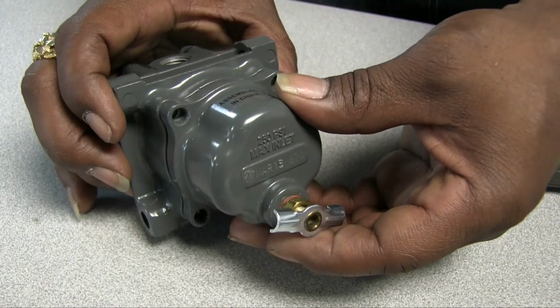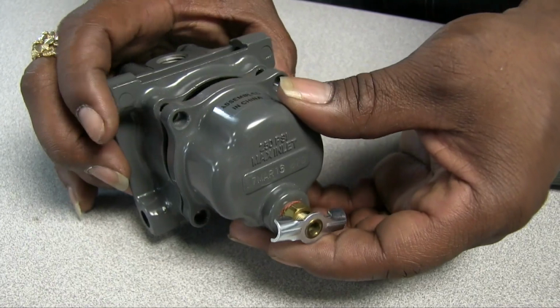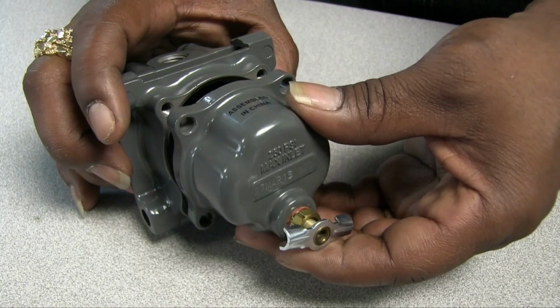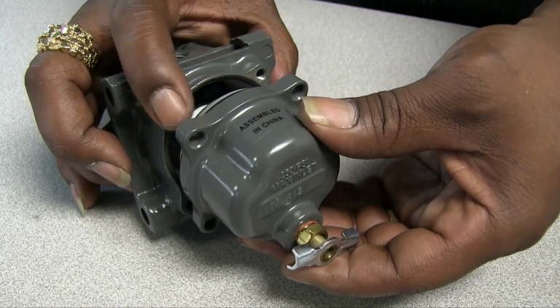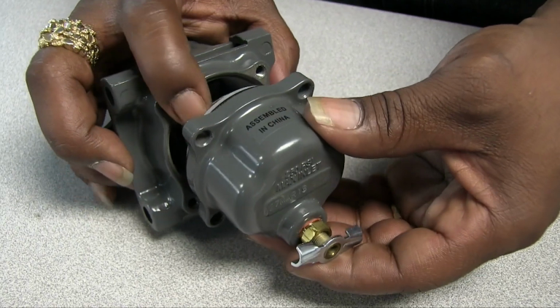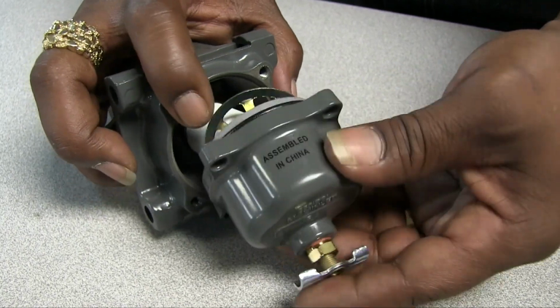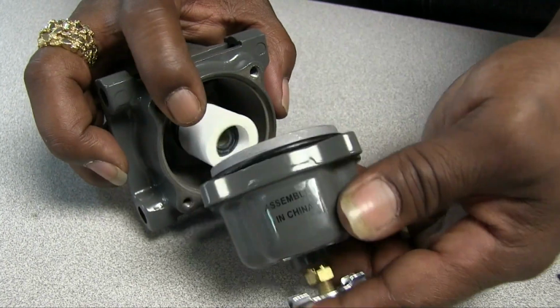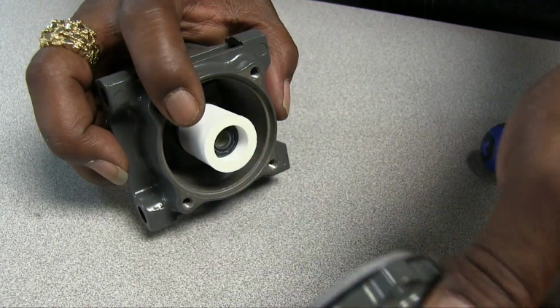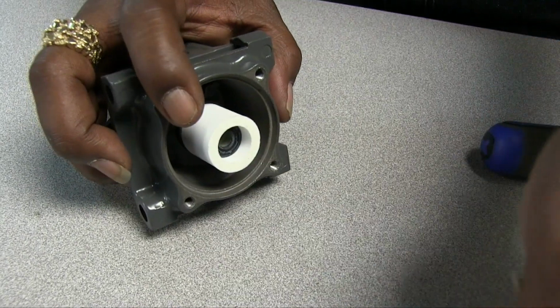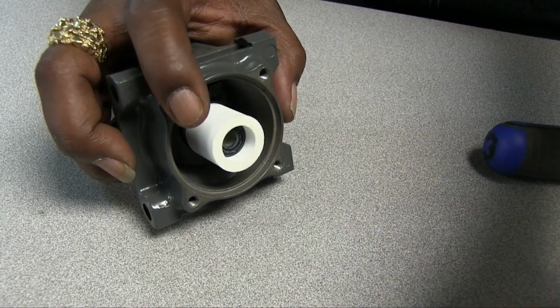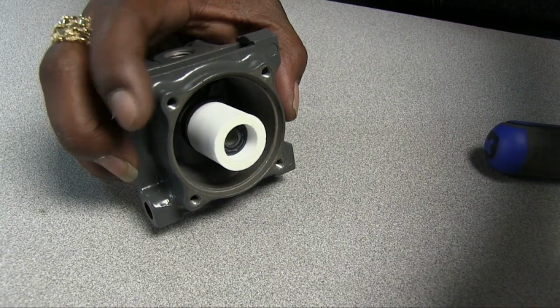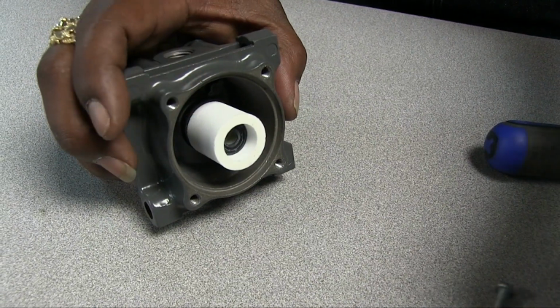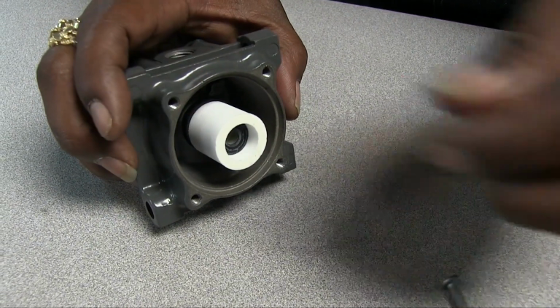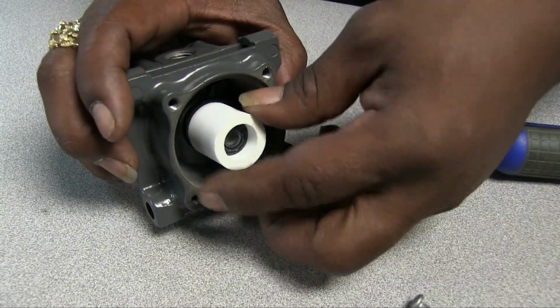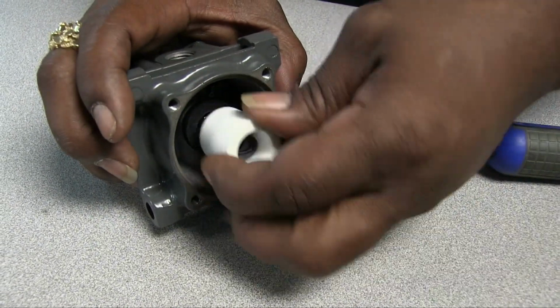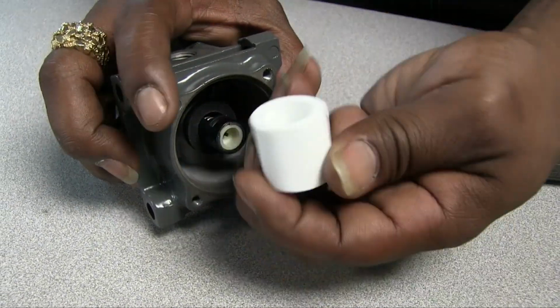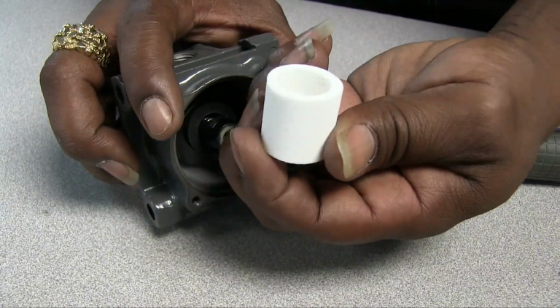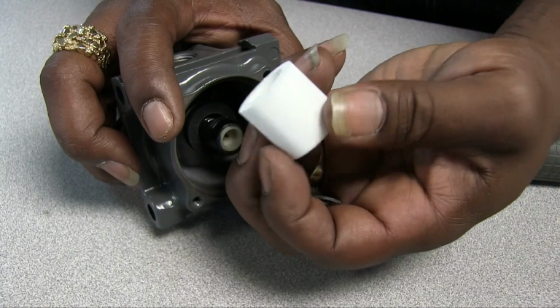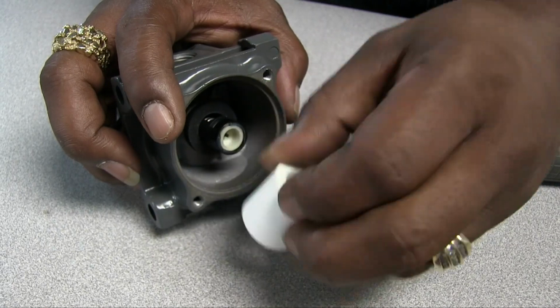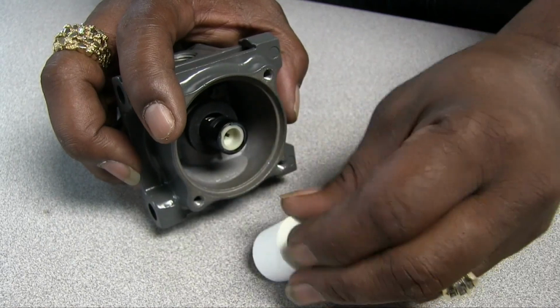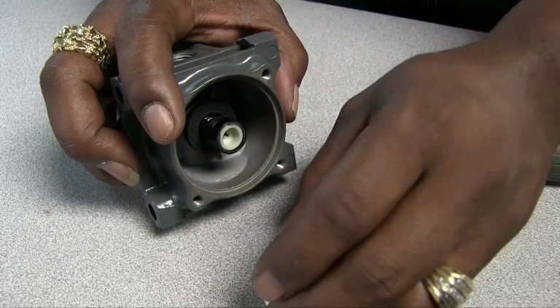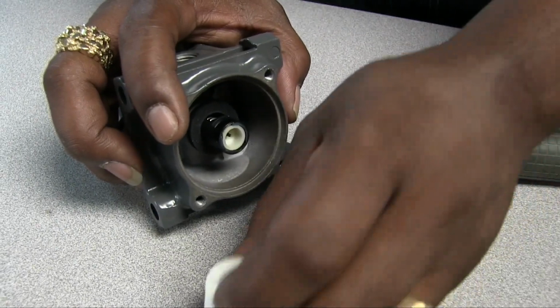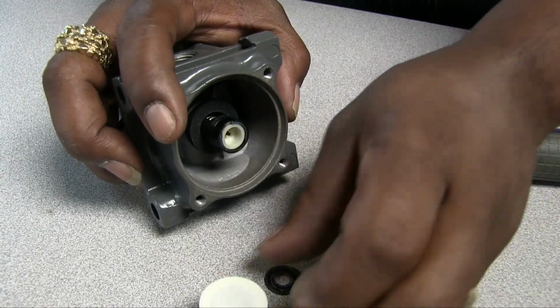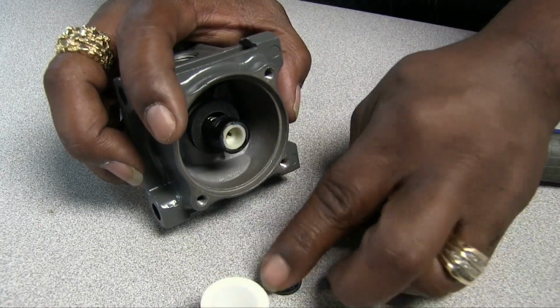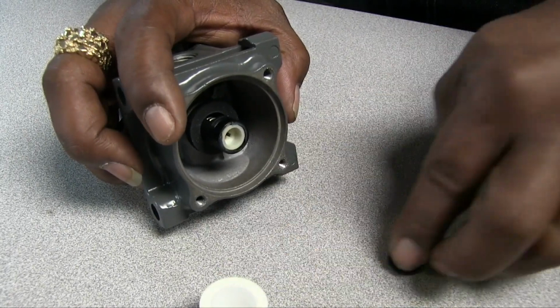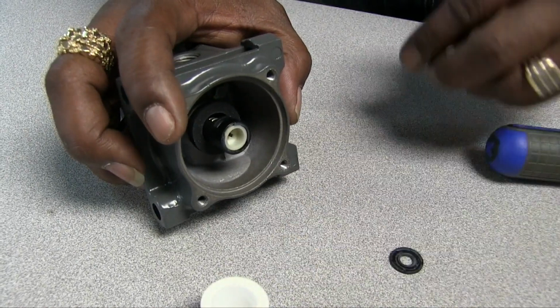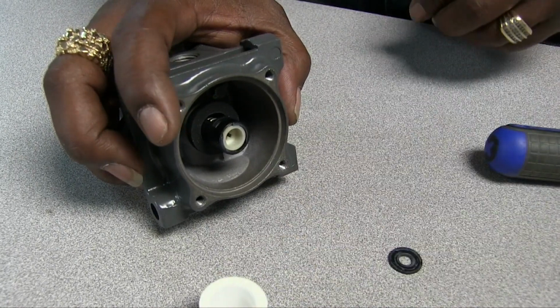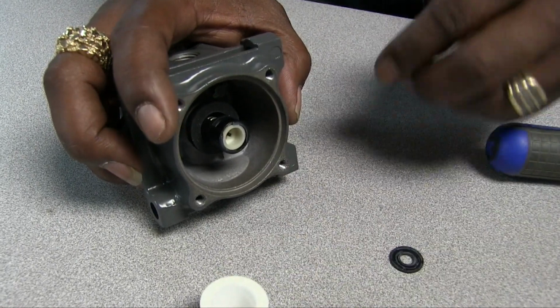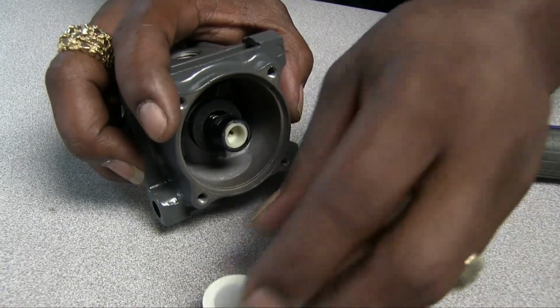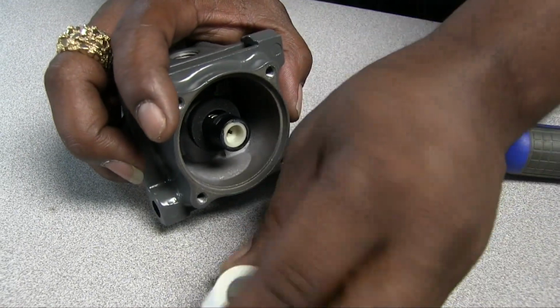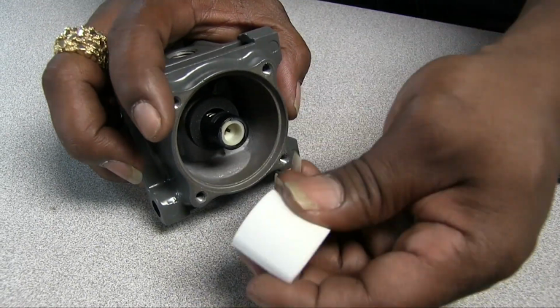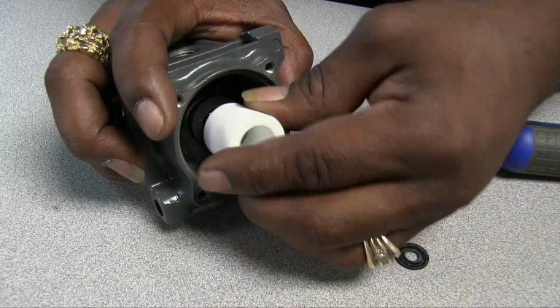Also, check the filter every time you do maintenance or calibration on your instrument and replace the filter if needed. You'll save time and money in the long run.